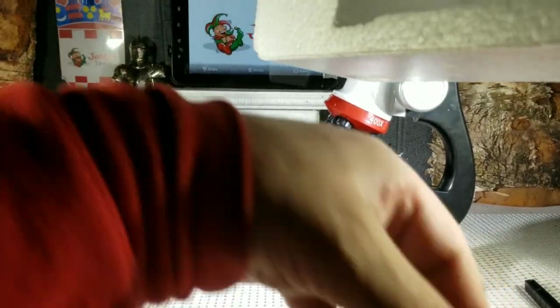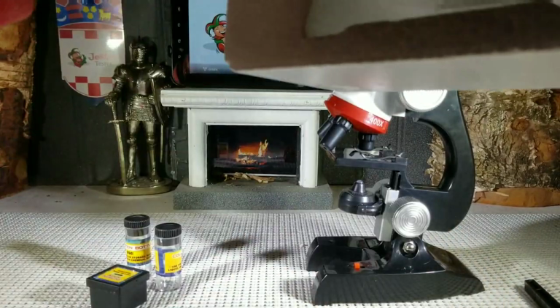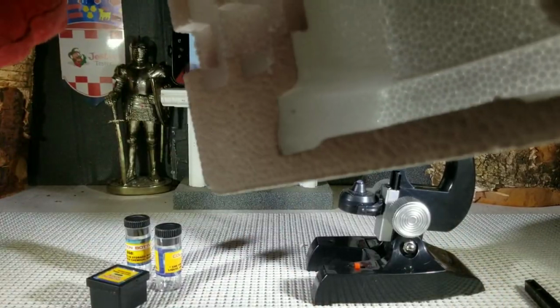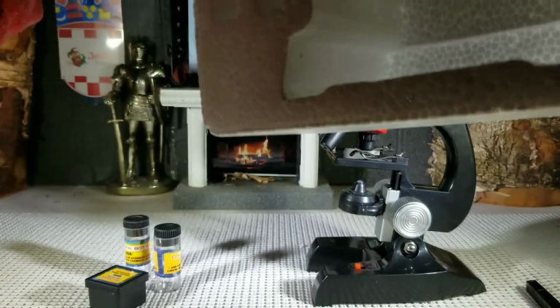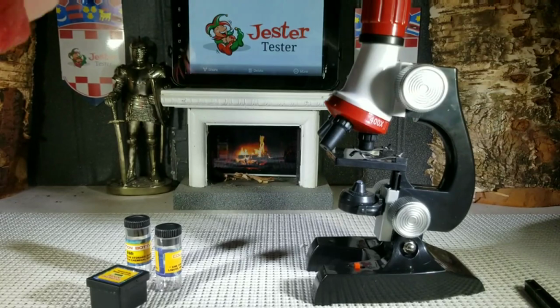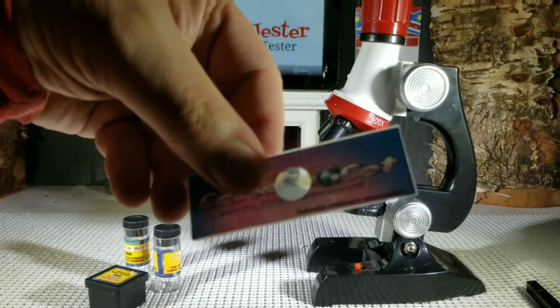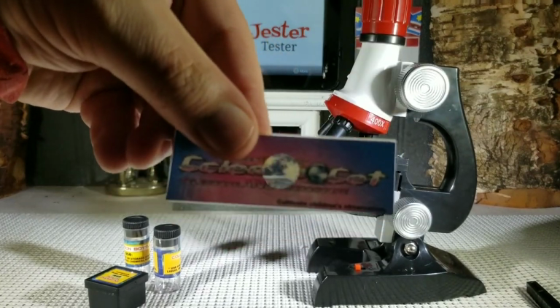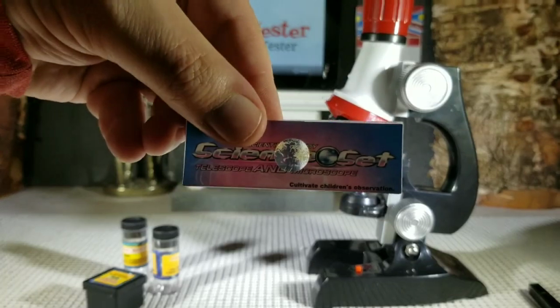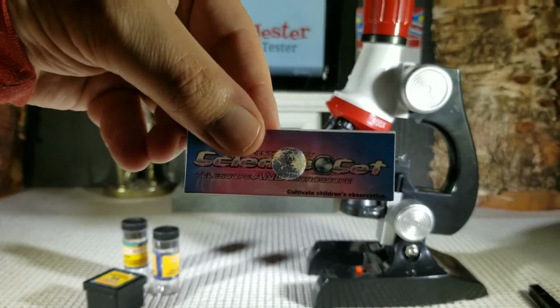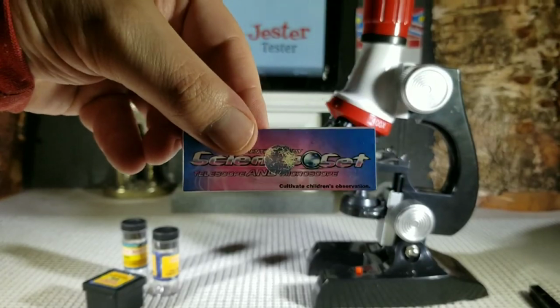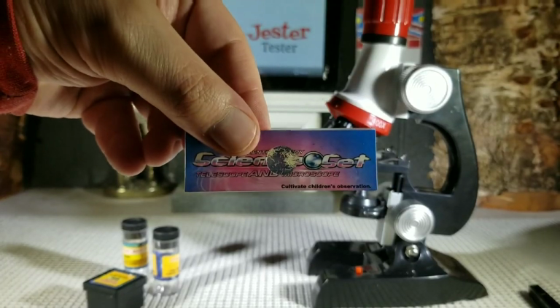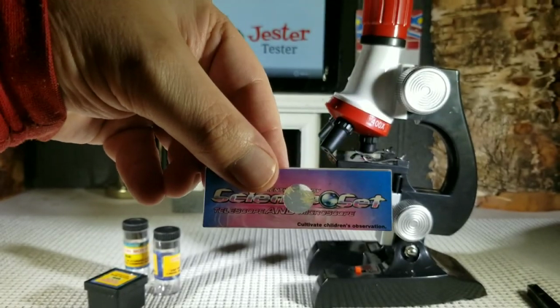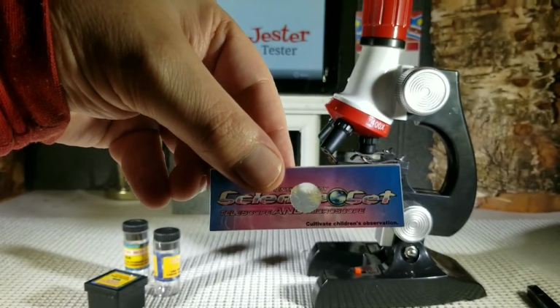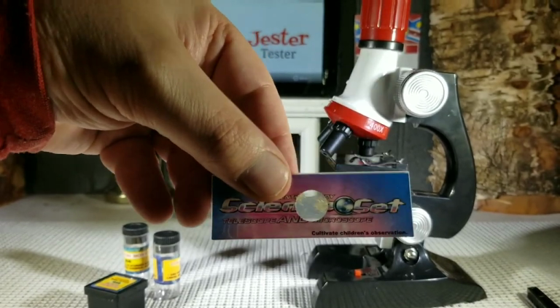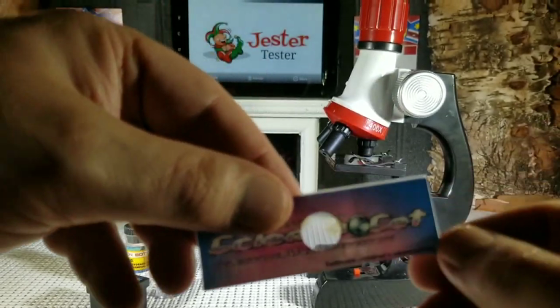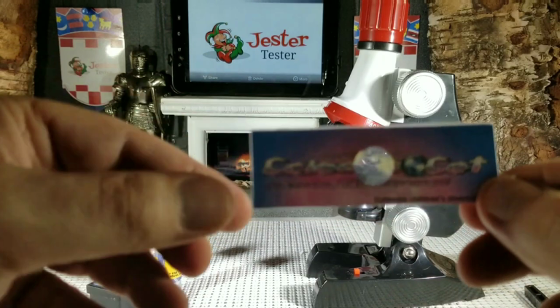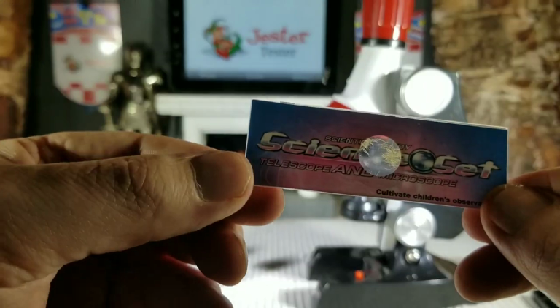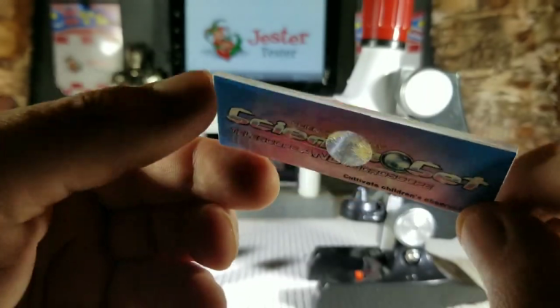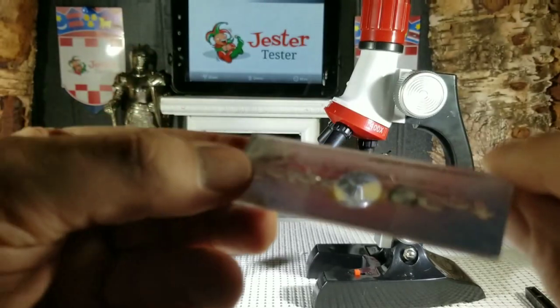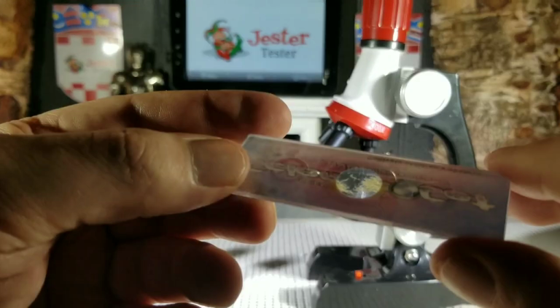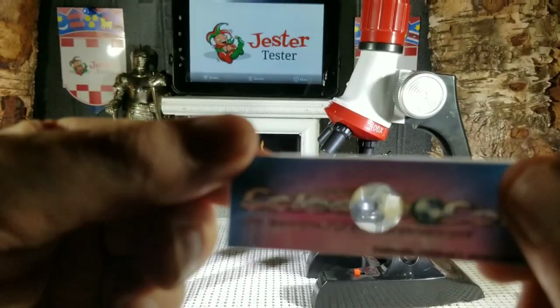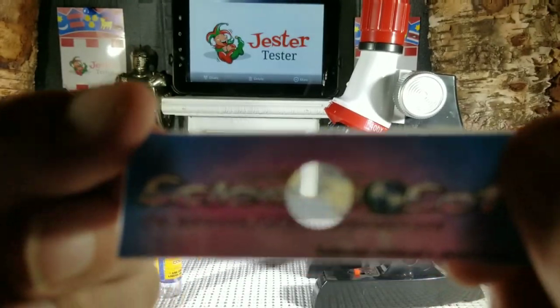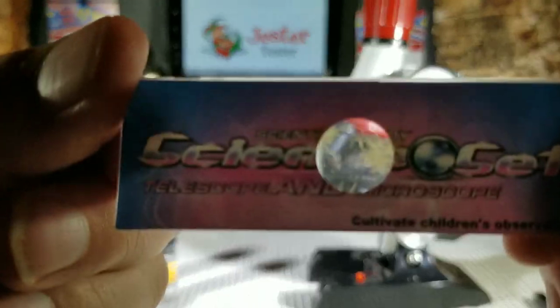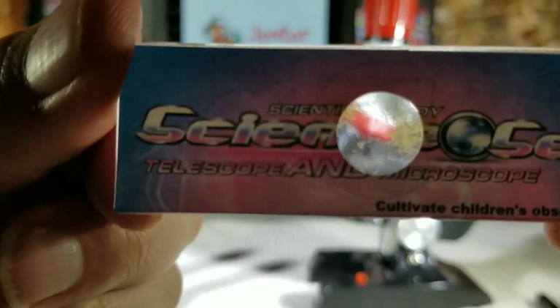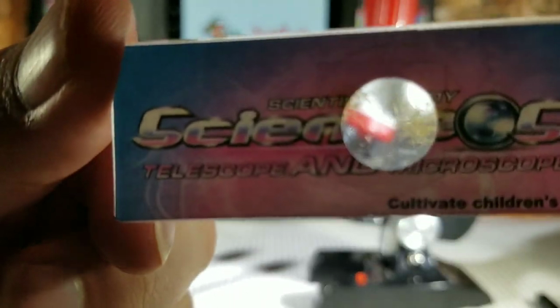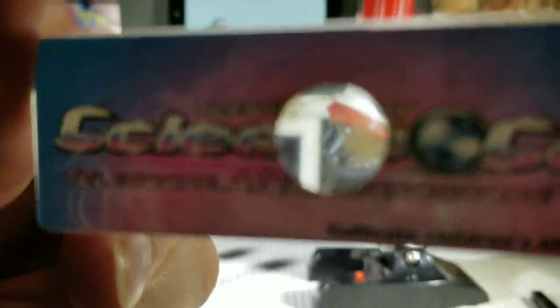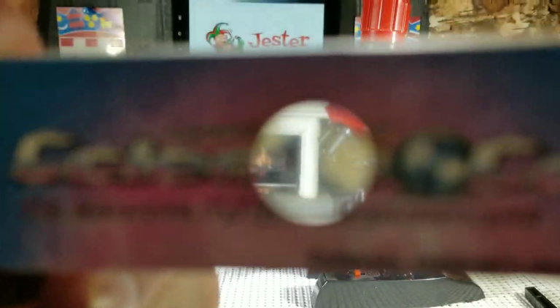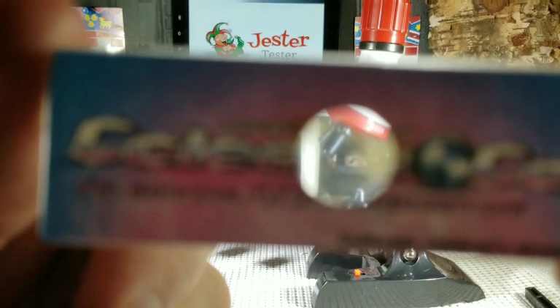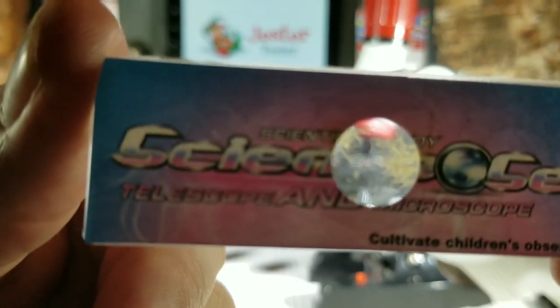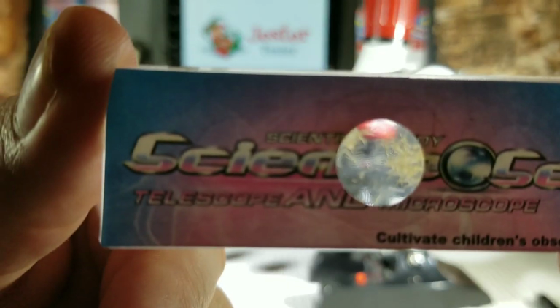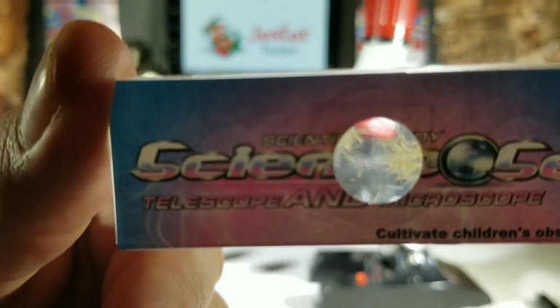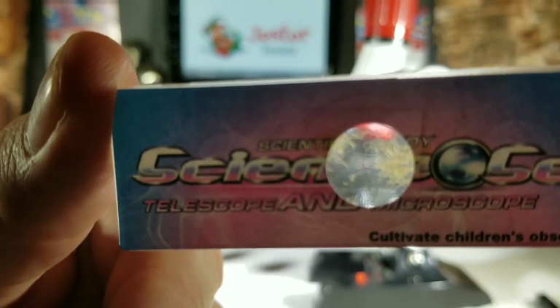You also get one pre-made slide that already has a sample in it. The sample appears to be a straw material — a fiber.